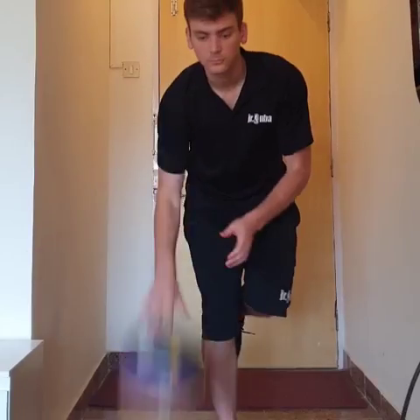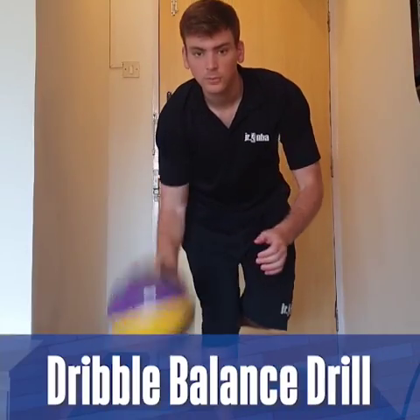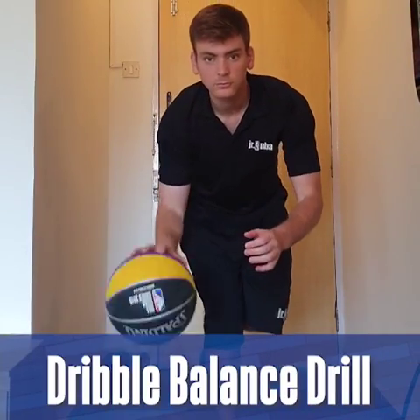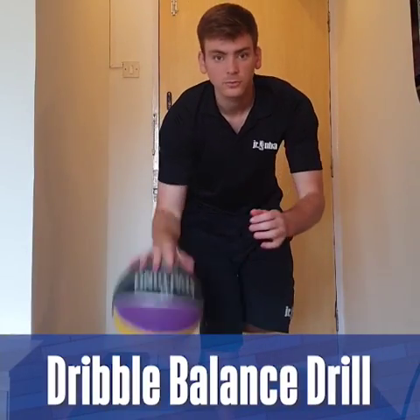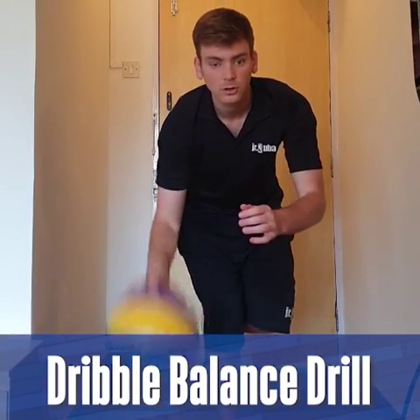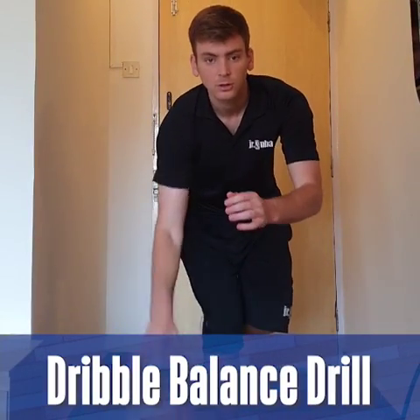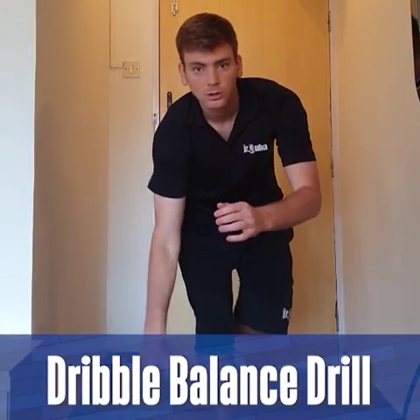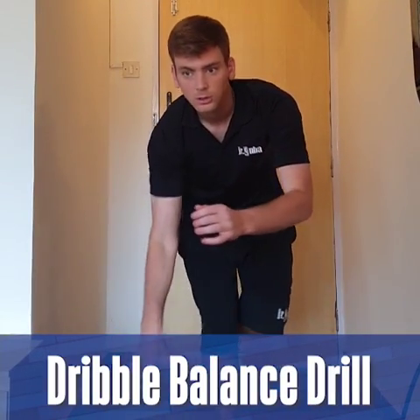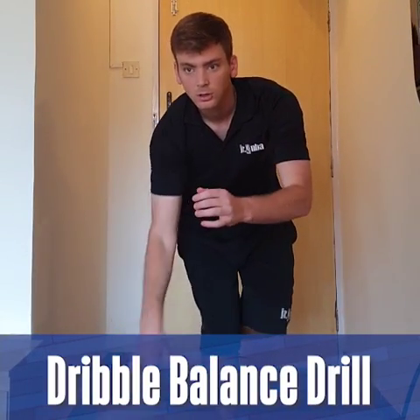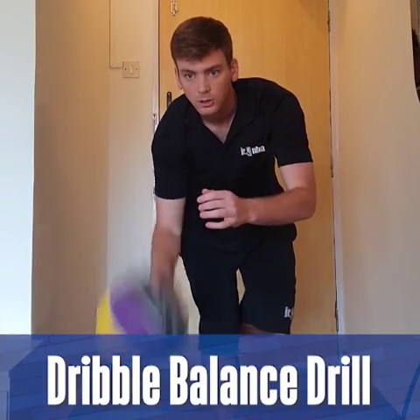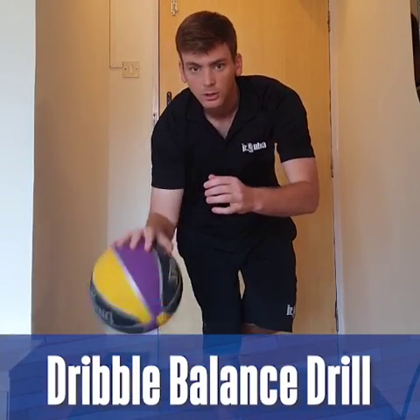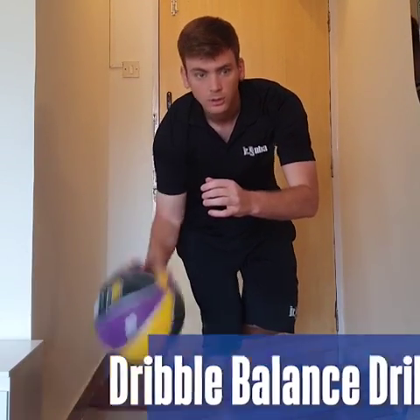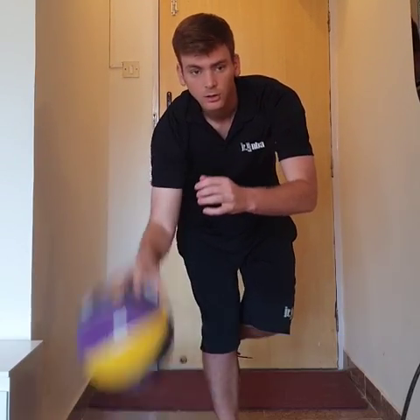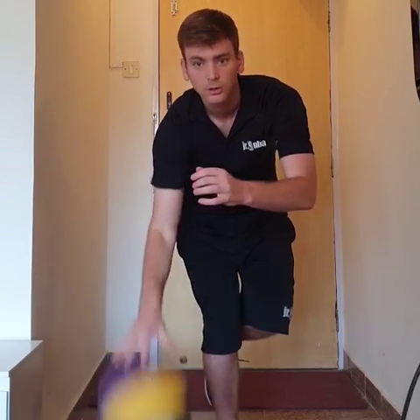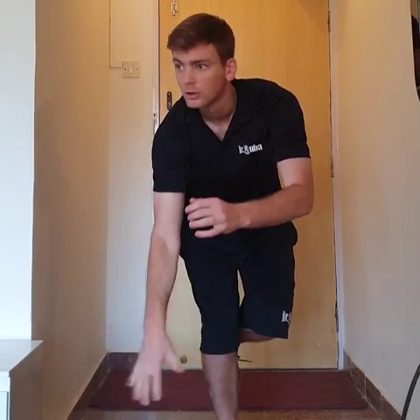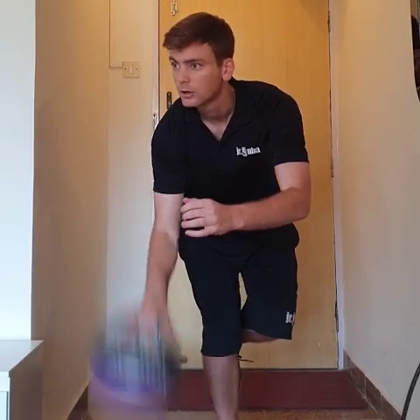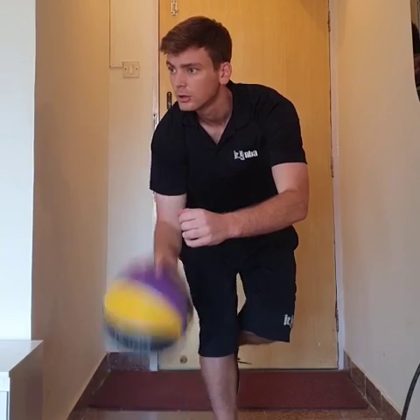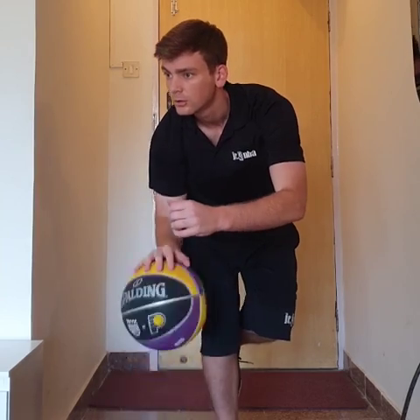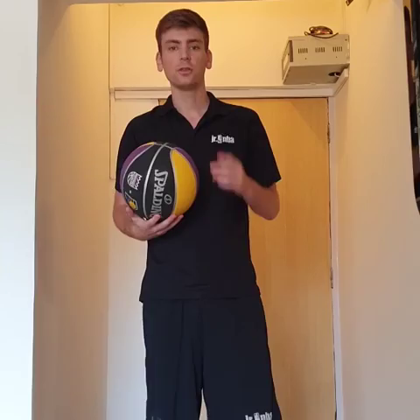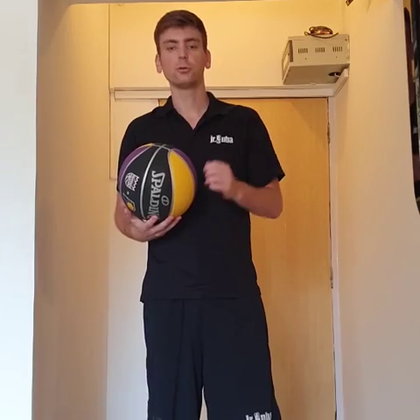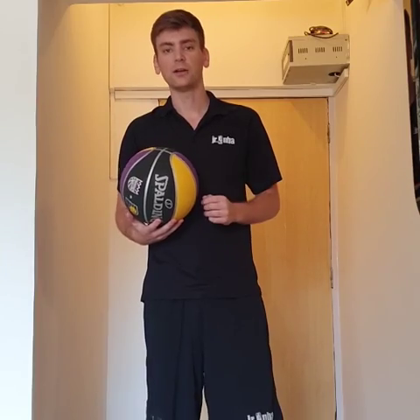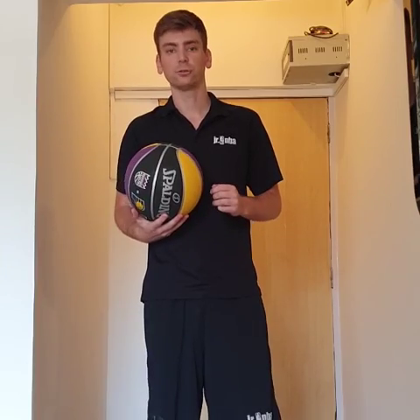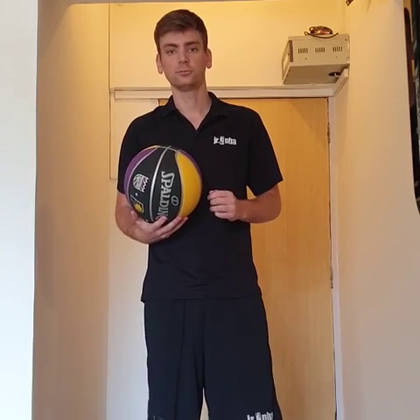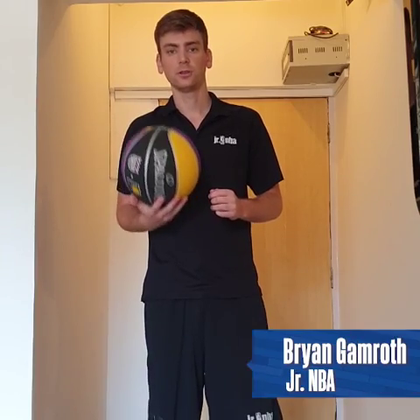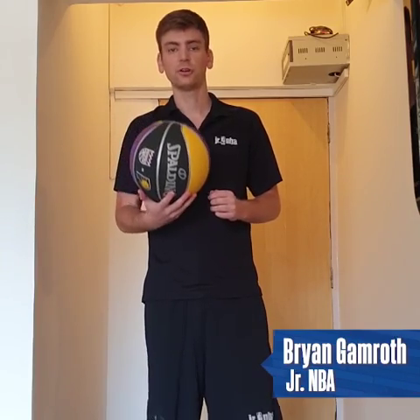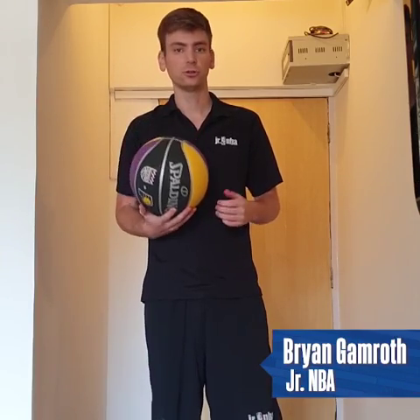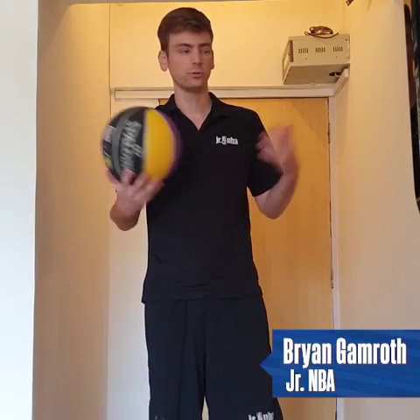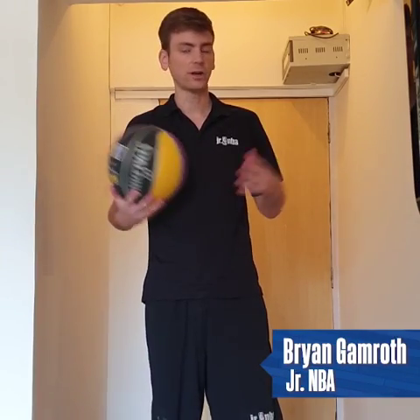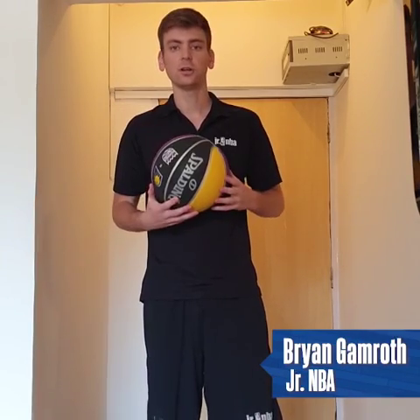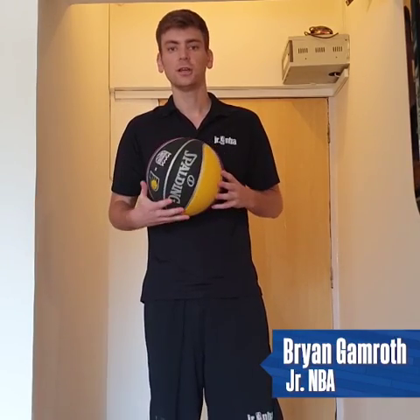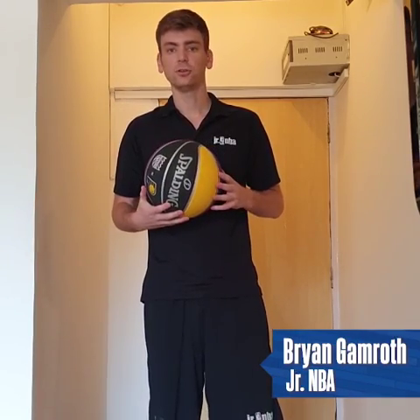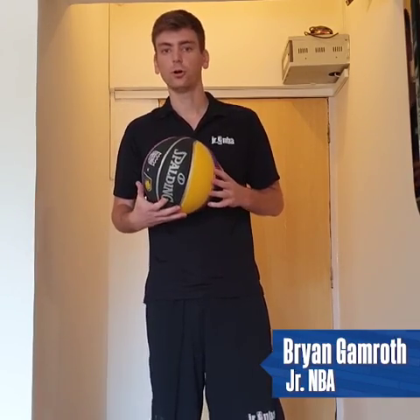Hi, my name is Brian Gameroff with the Junior NBA. As part of the Junior NBA Home Series, I'm going to show you the dribble balance drill. This is a great drill you can do from right here in your own home.